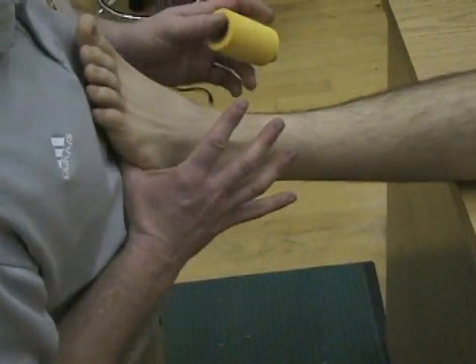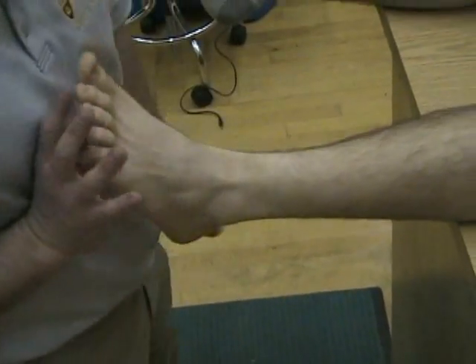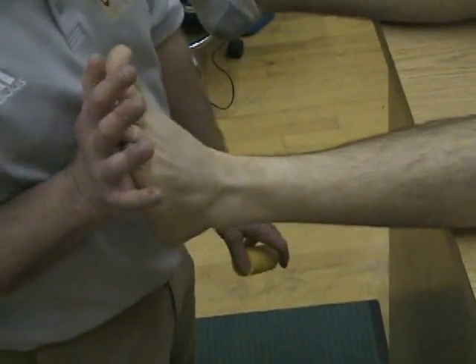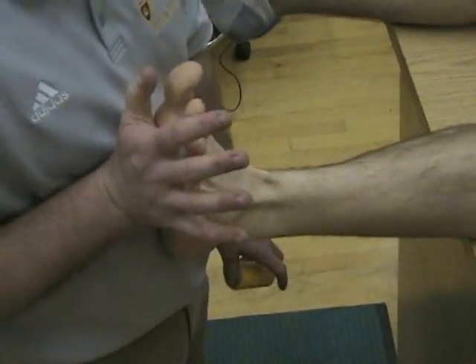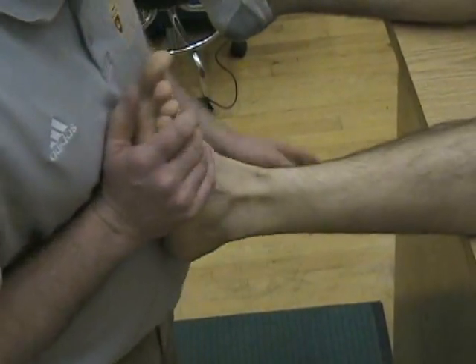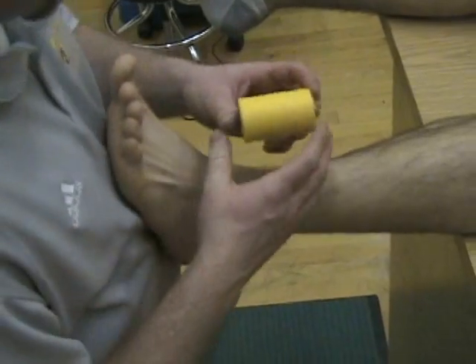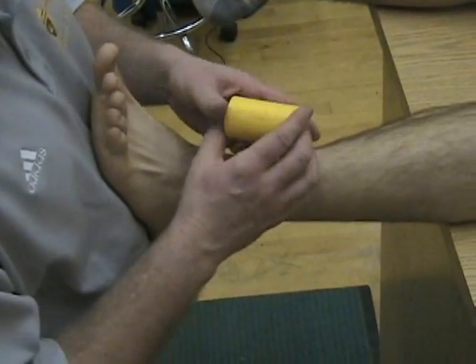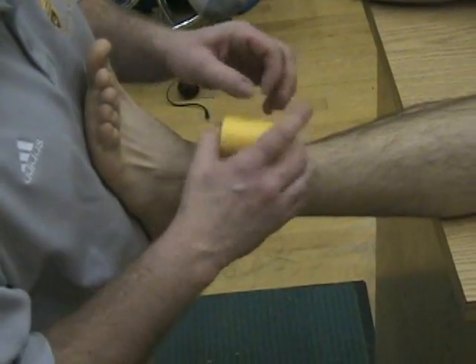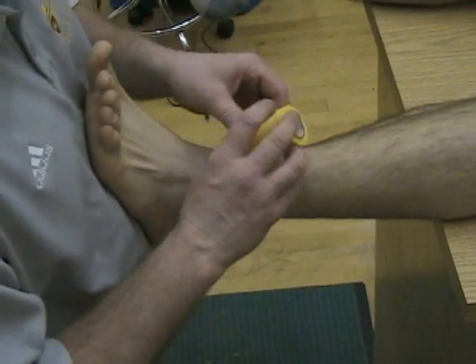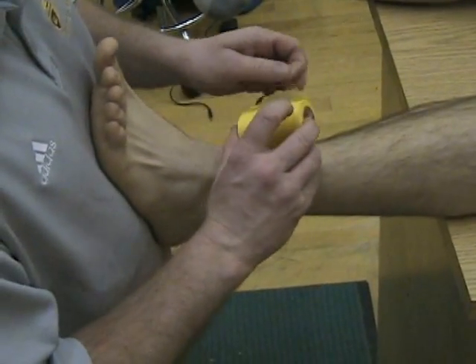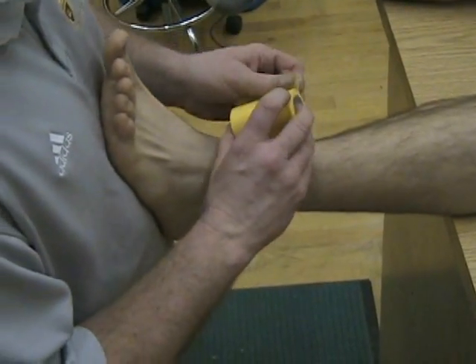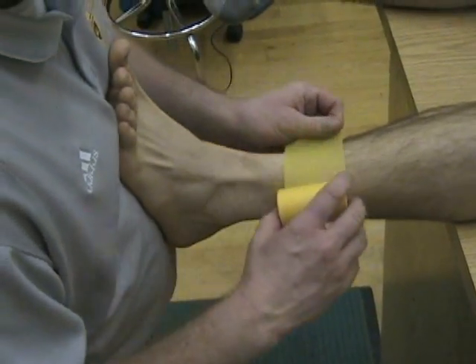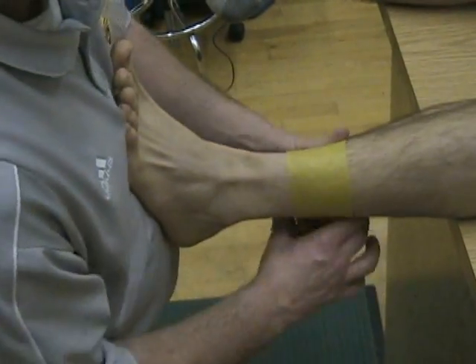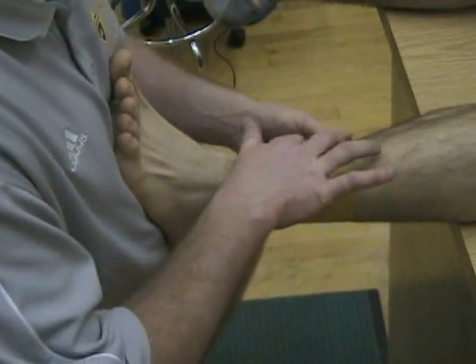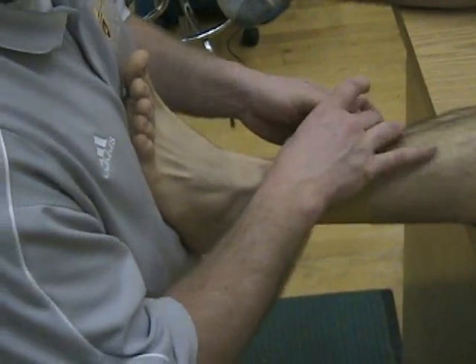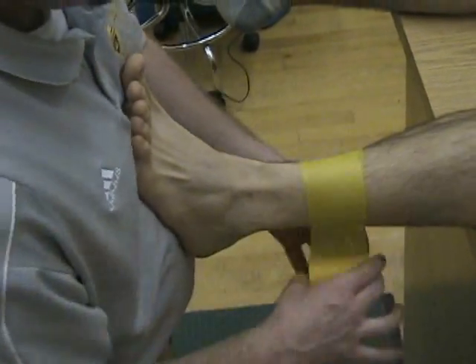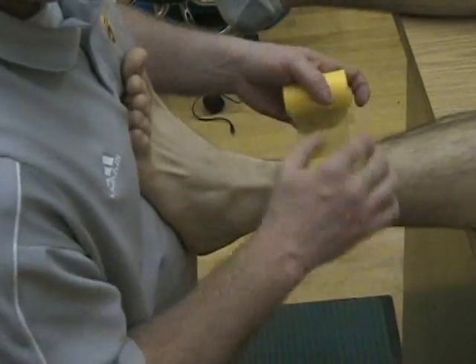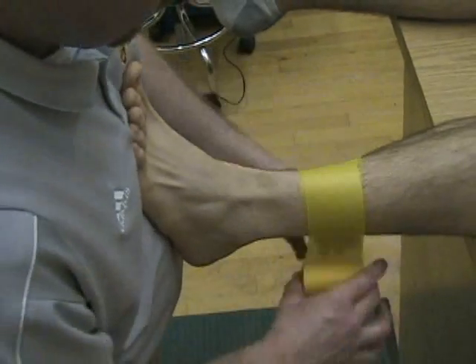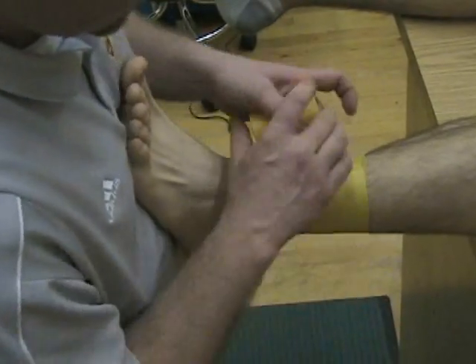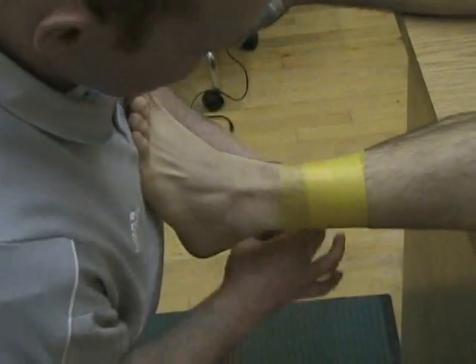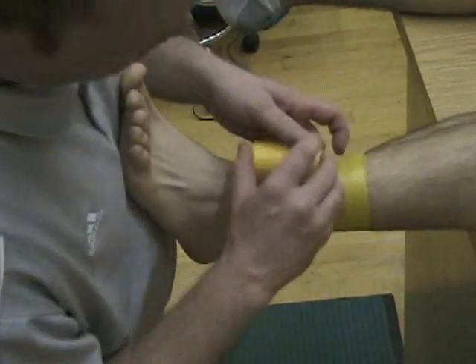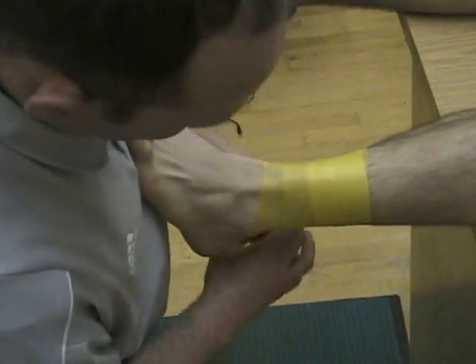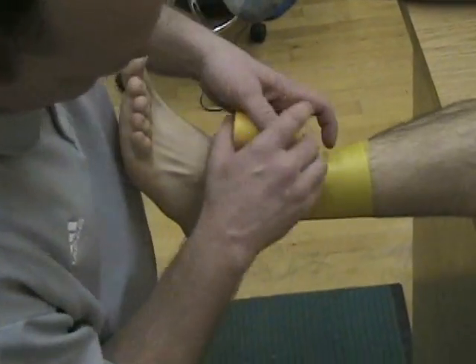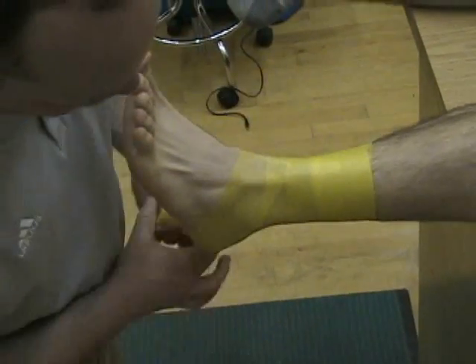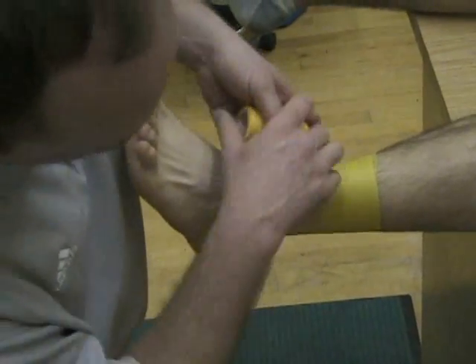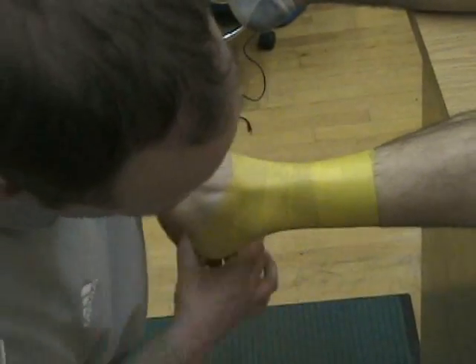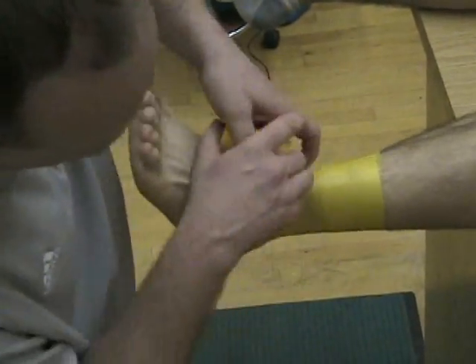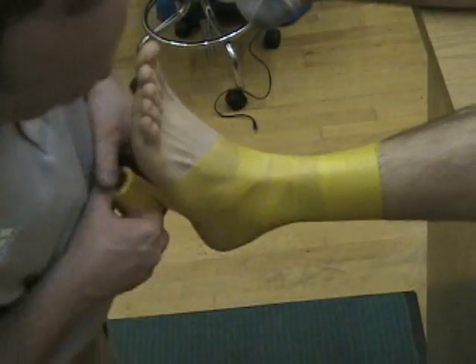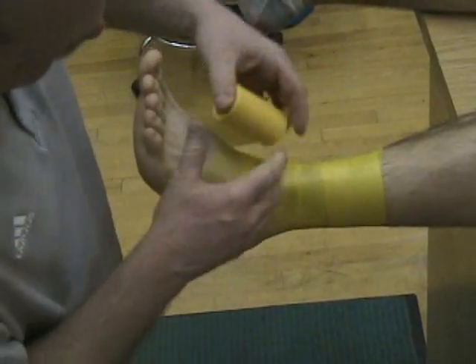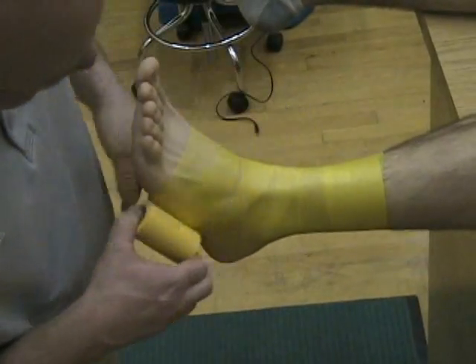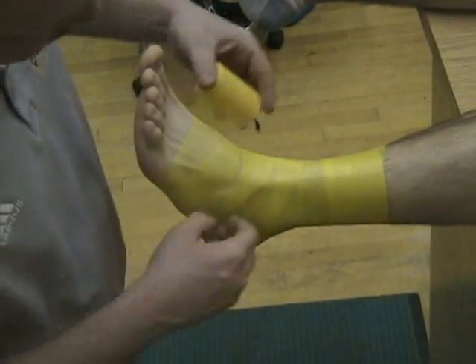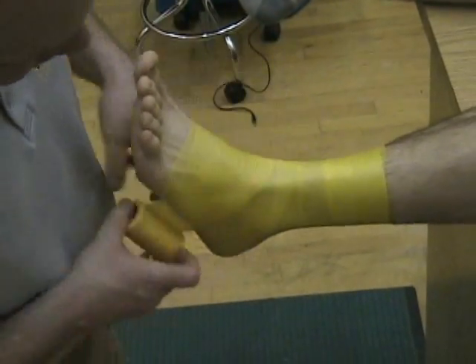Have them stay in a neutral position with their foot dorsiflexed at 90 degrees. Begin the pre-wrap at the base of the bulk of the calf muscle, wrapping all the way down, covering most of the area — the skin that's going to be taped — to prevent irritation.